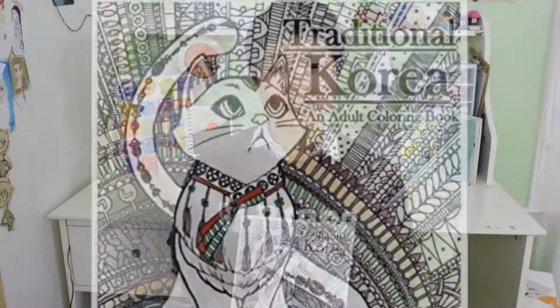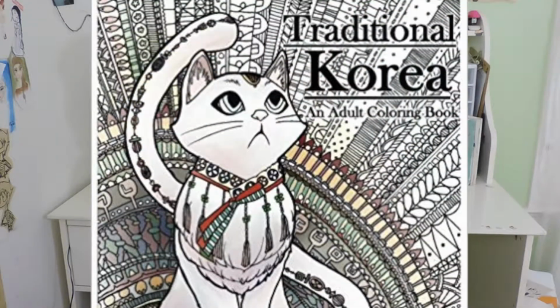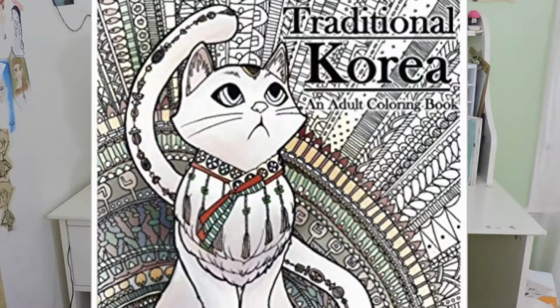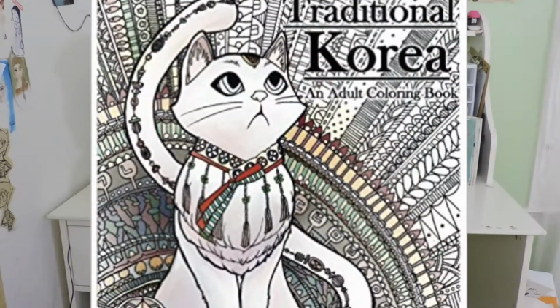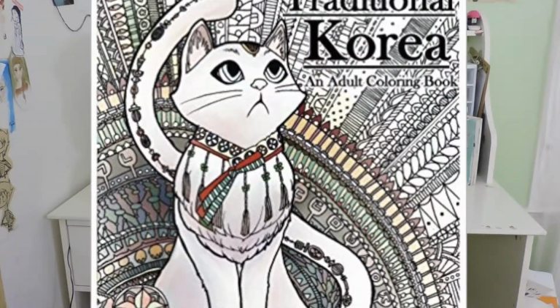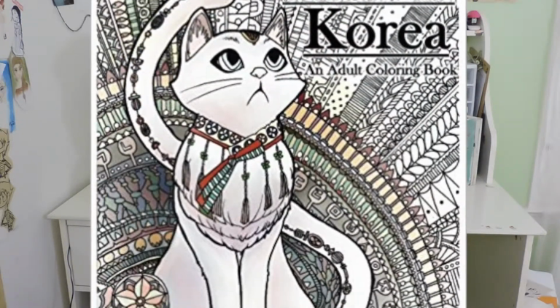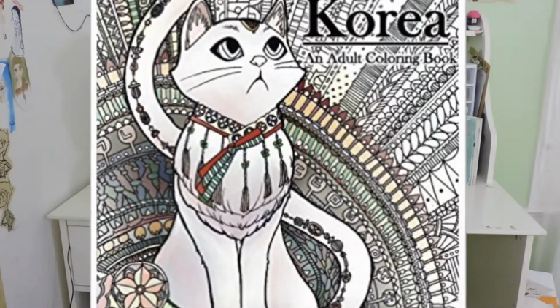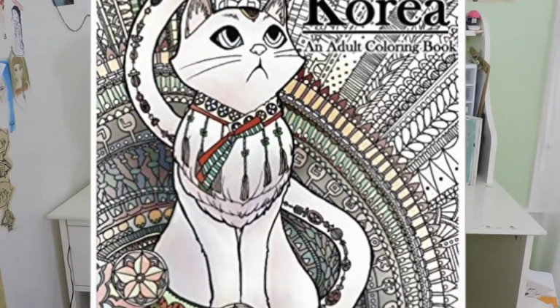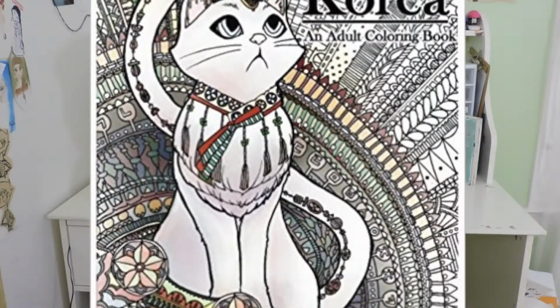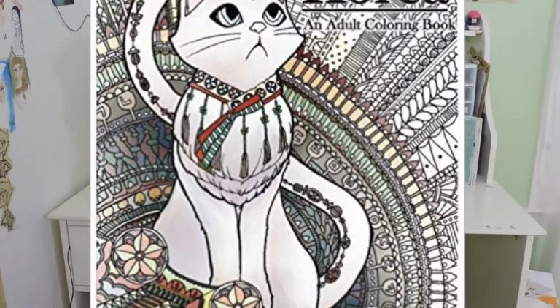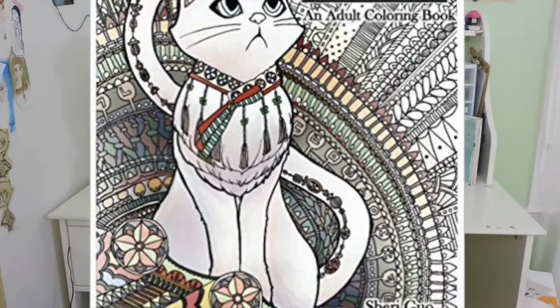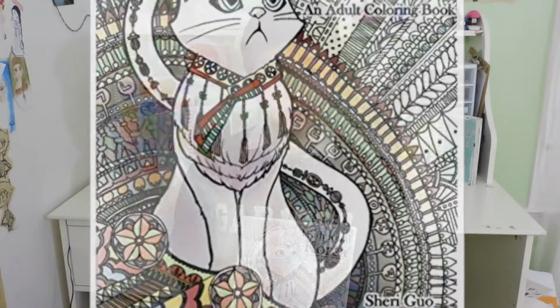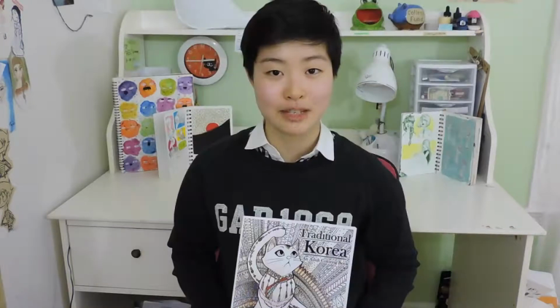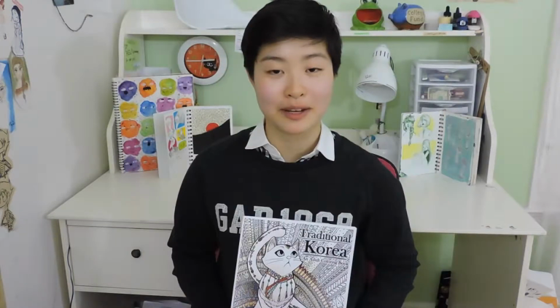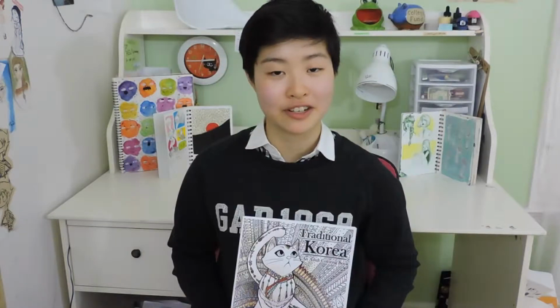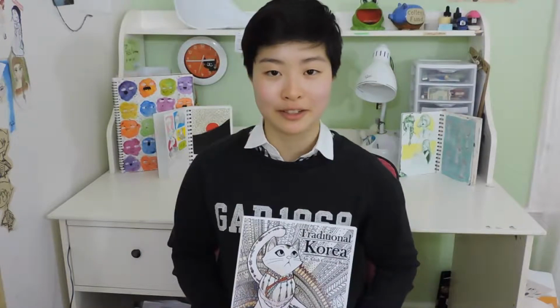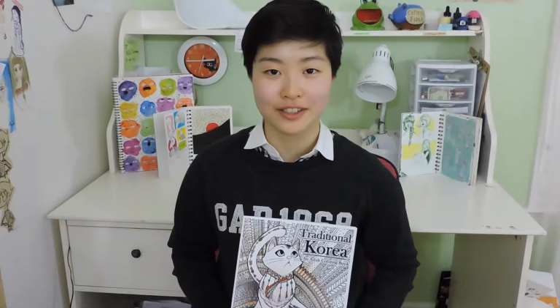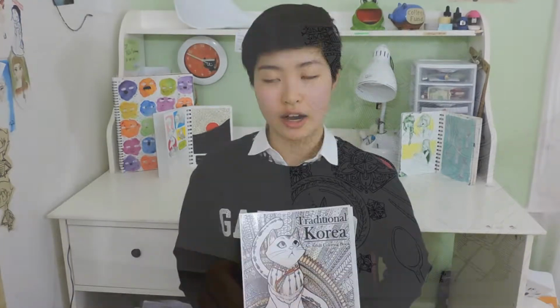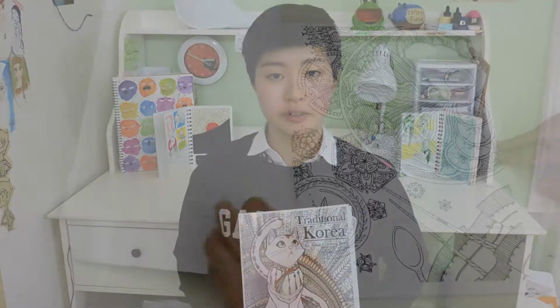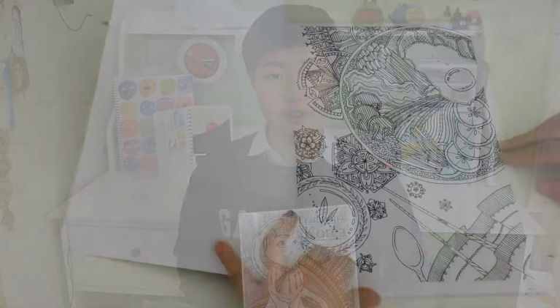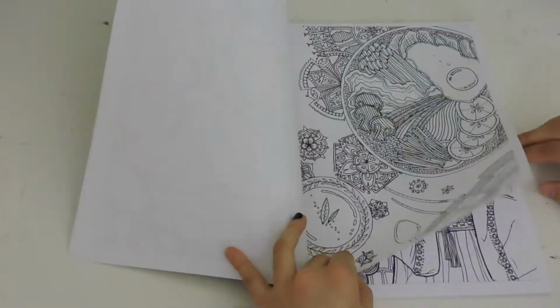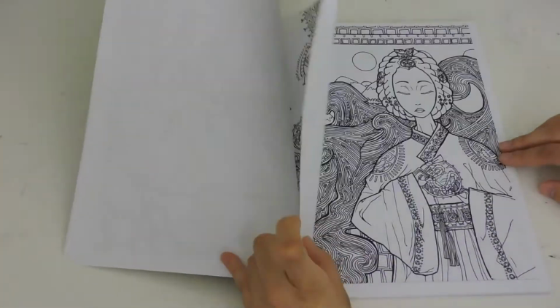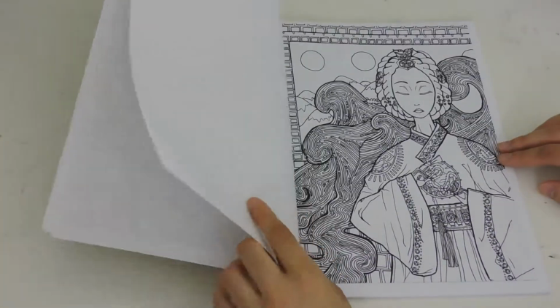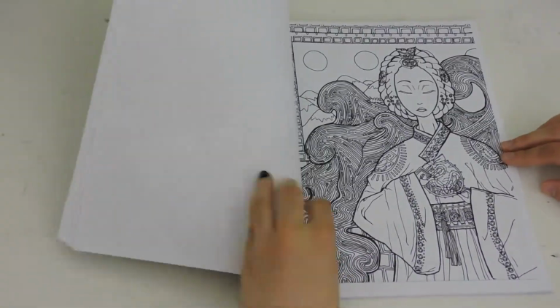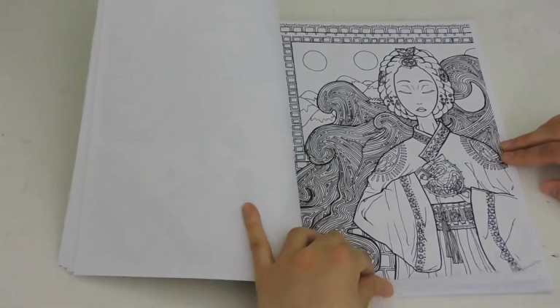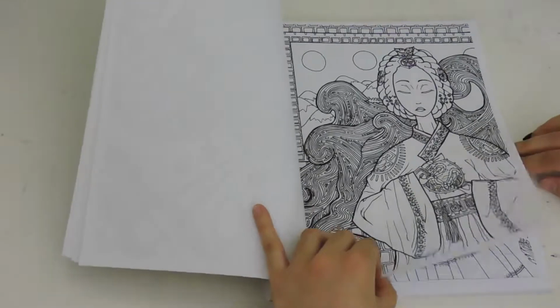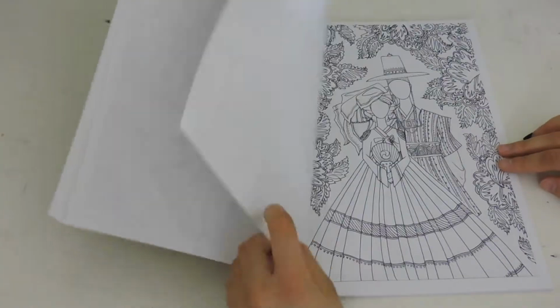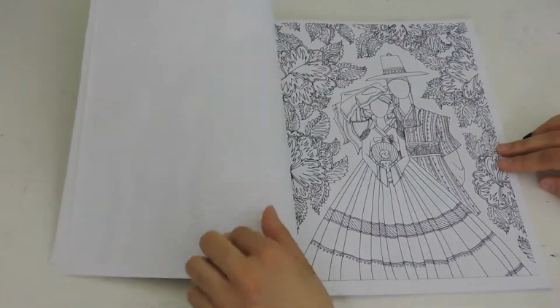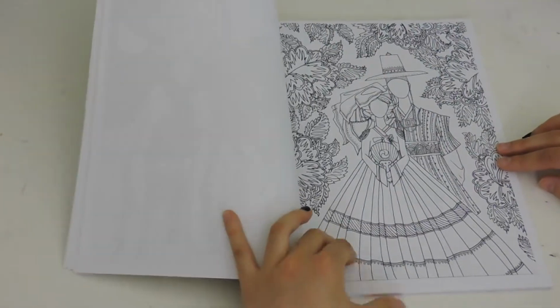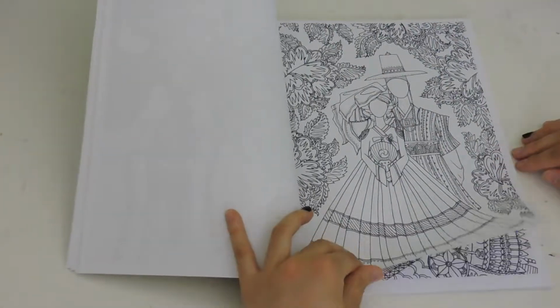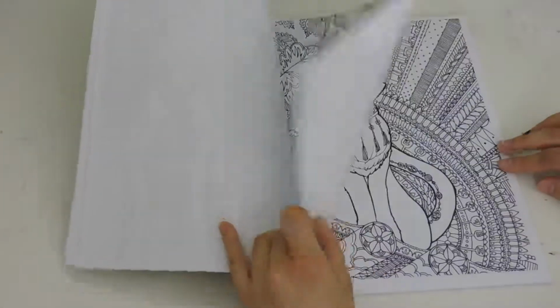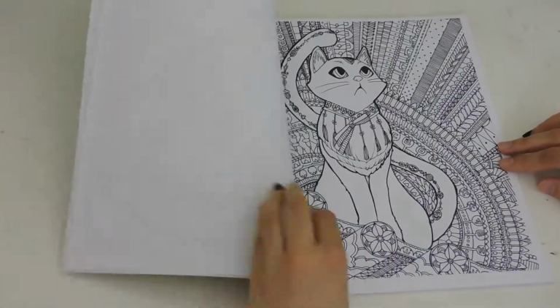The Traditional Korean Coloring Book consists of 20 imaginative illustrations inspired by ancient Korean culture. I included a lot of details and repetitive patterns in this book in order to help with stress relief.